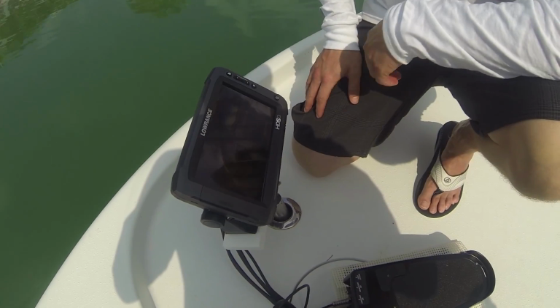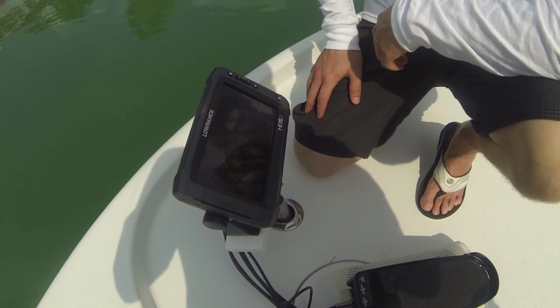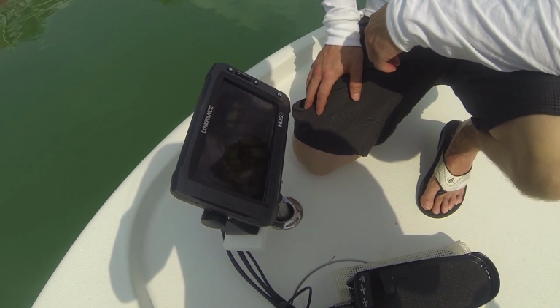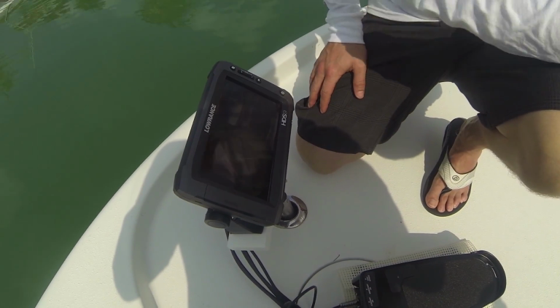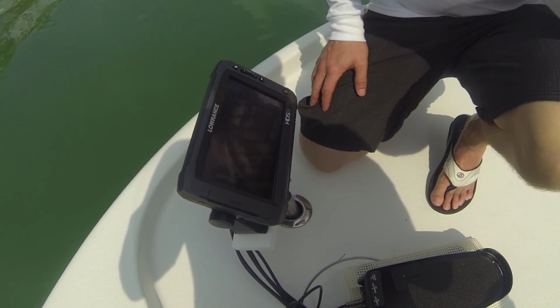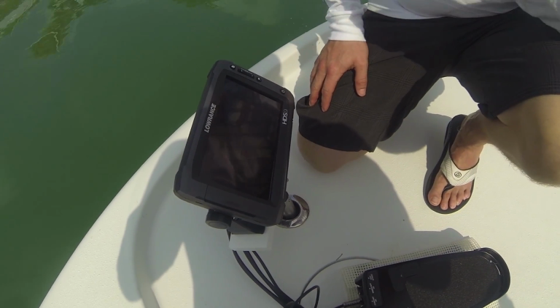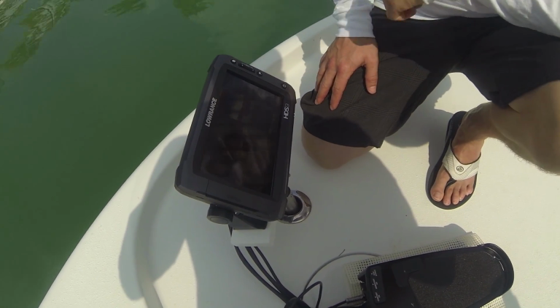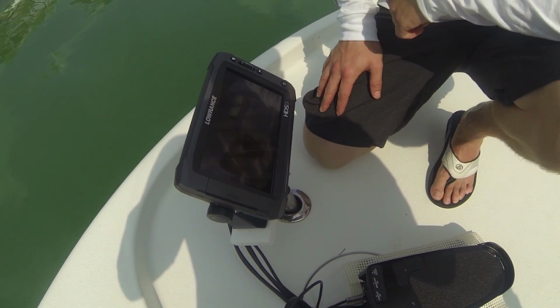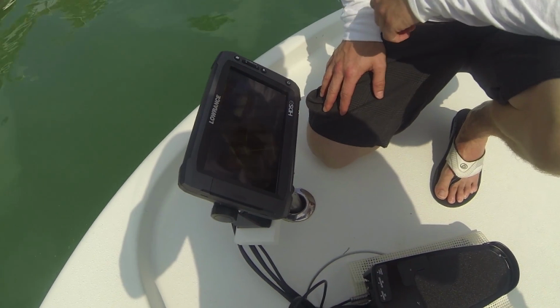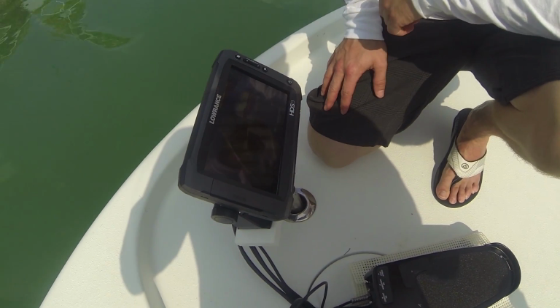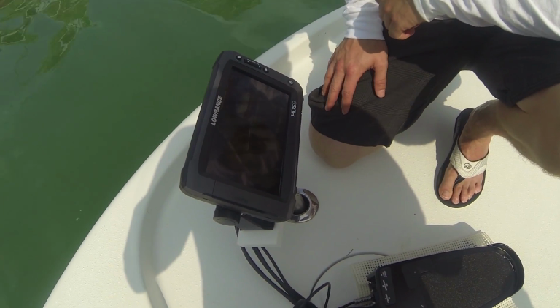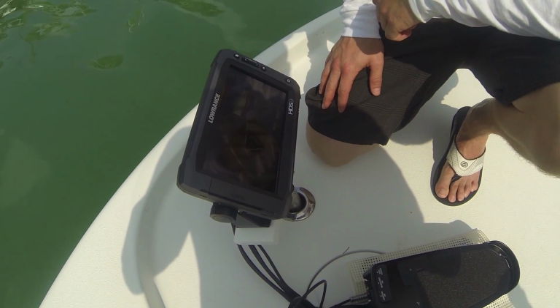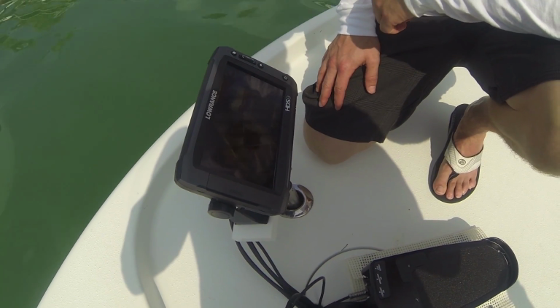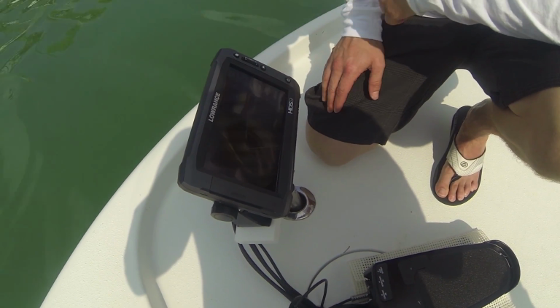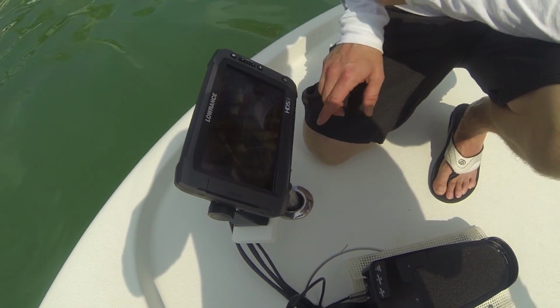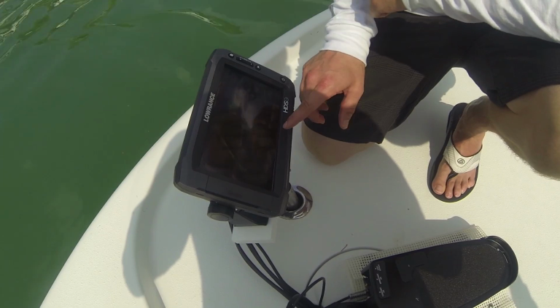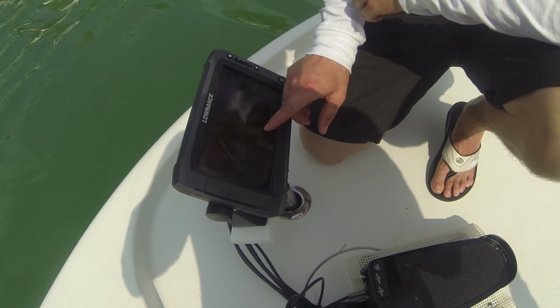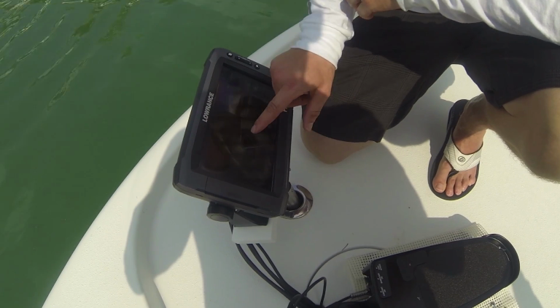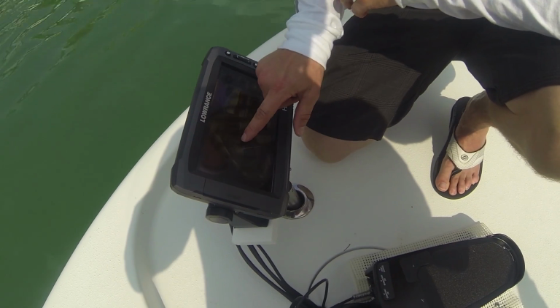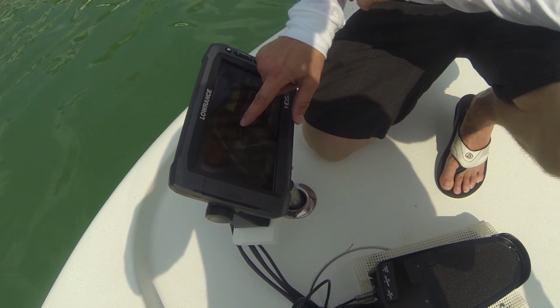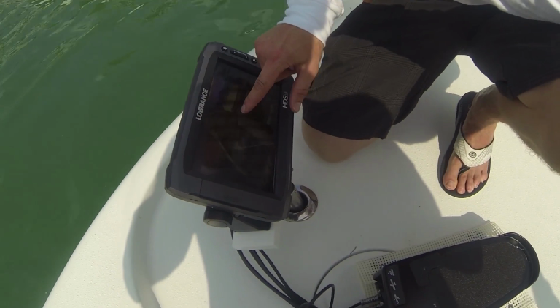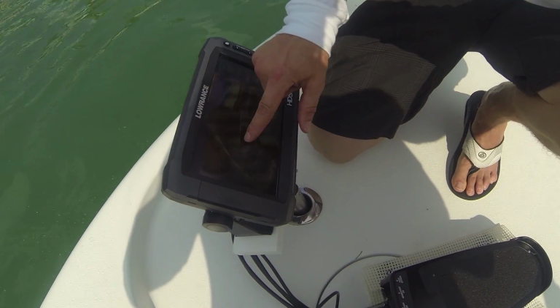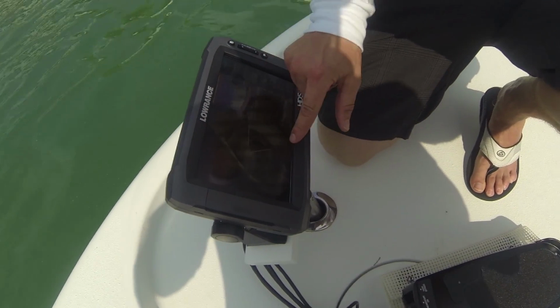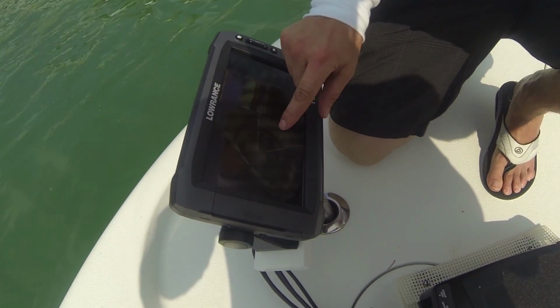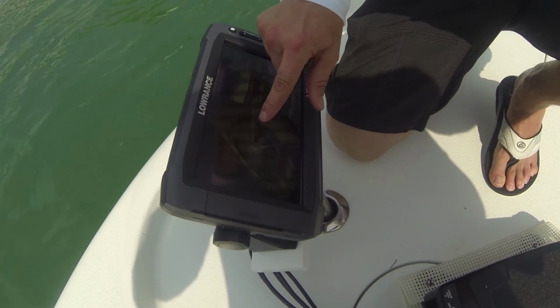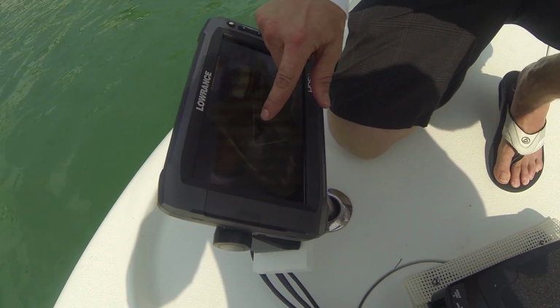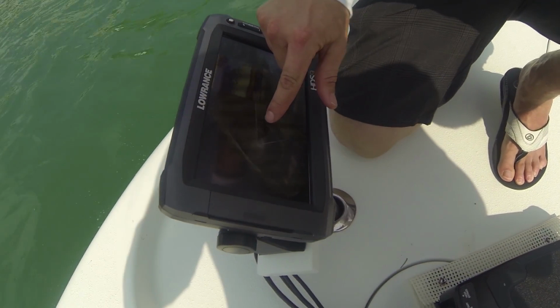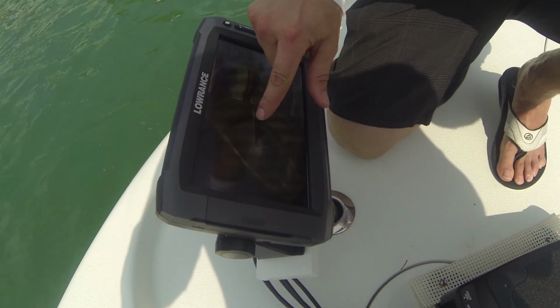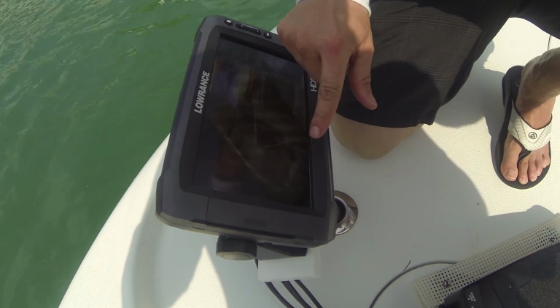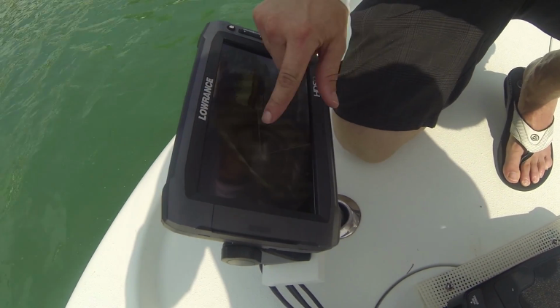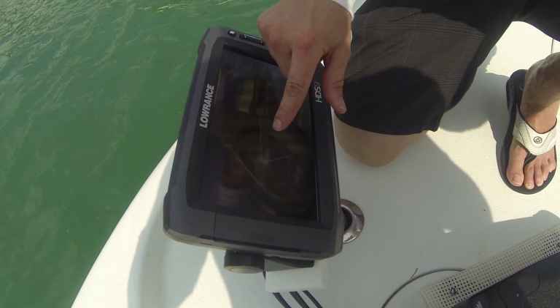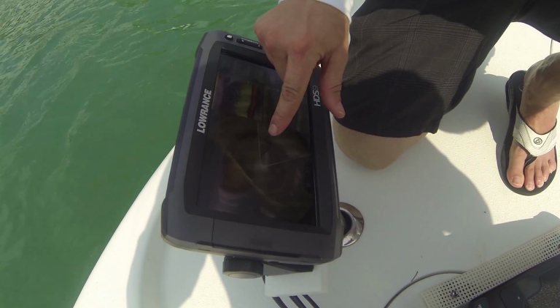Would you show us some of the finer points of reading the screen with Spotlight Scan? So these are our updates, and you can see here as it turns, it creates an image.